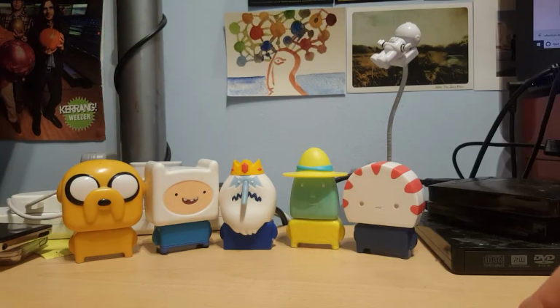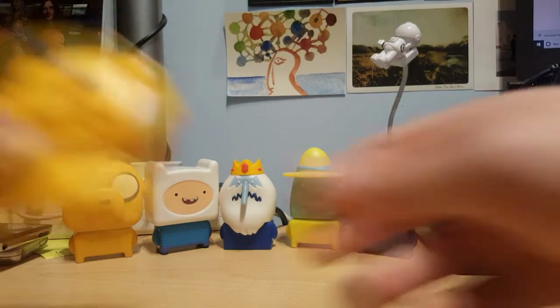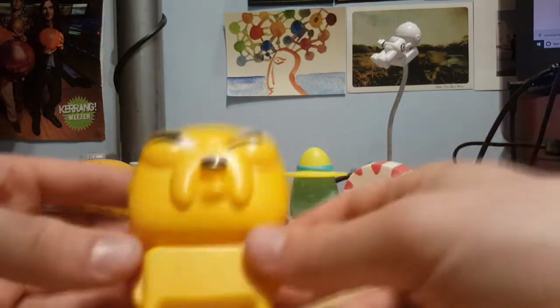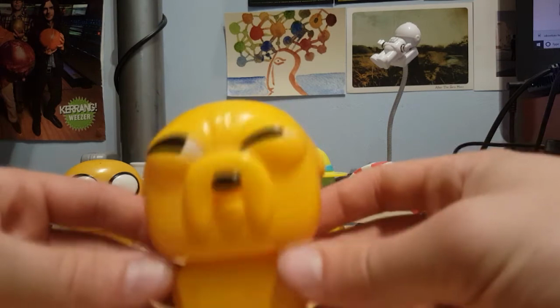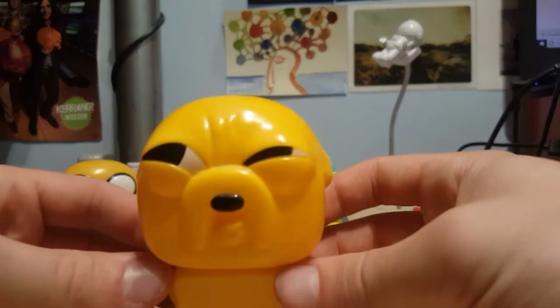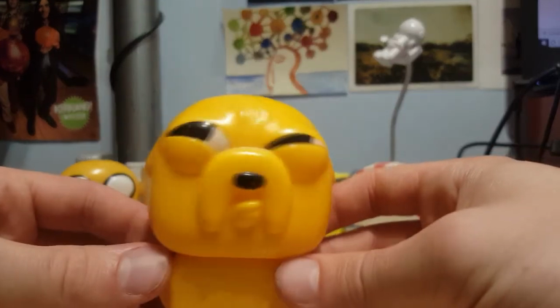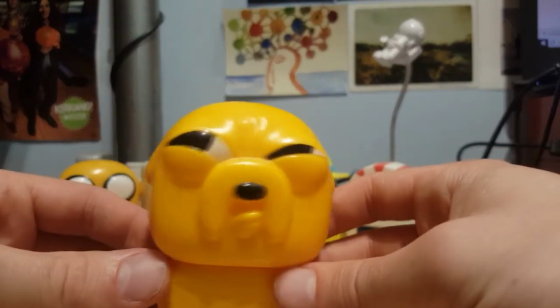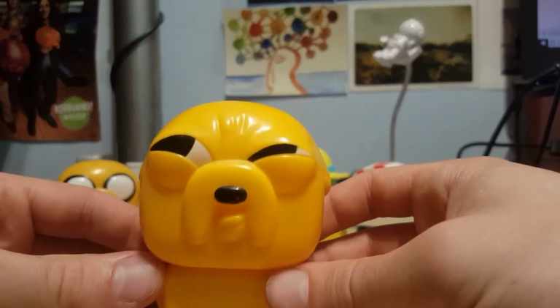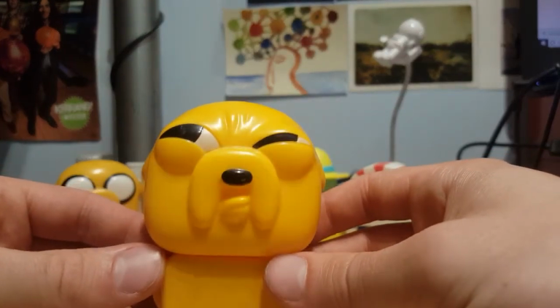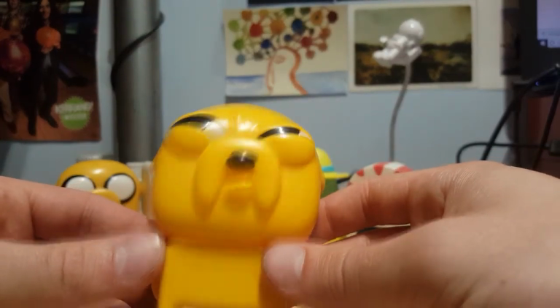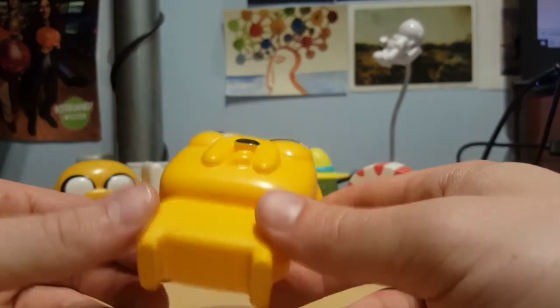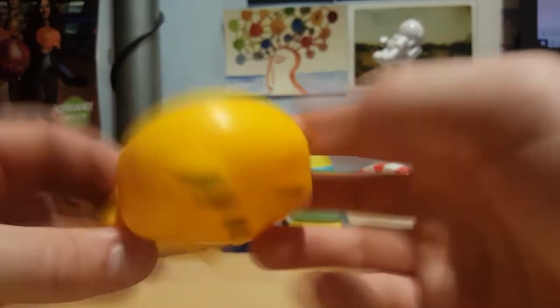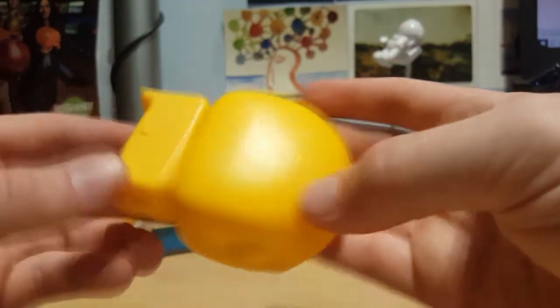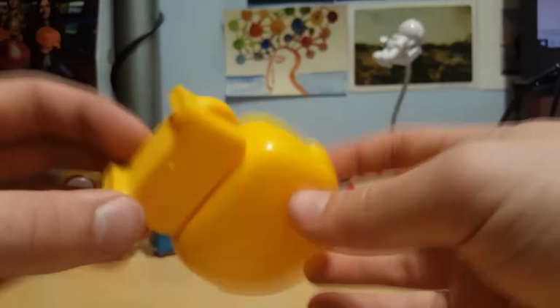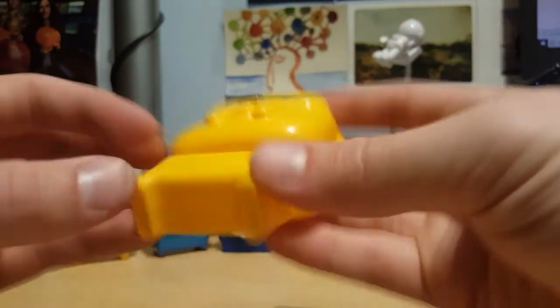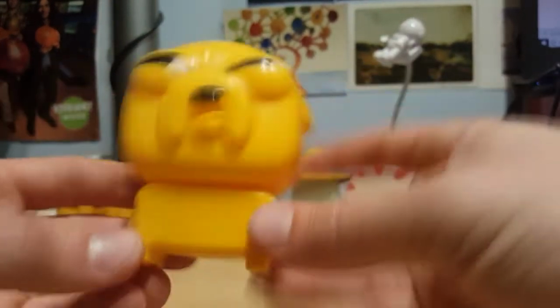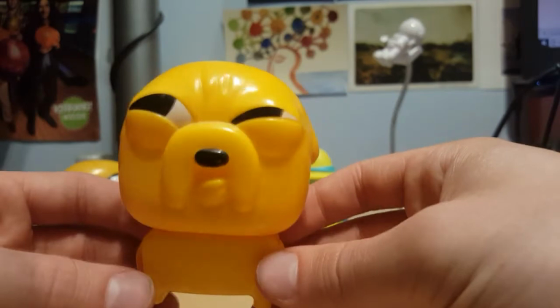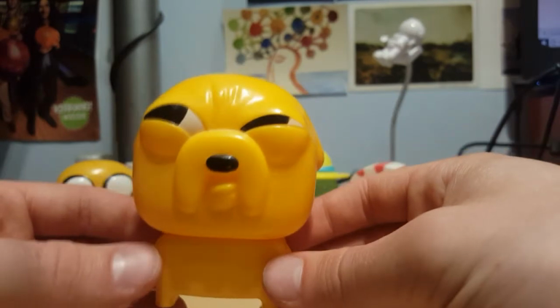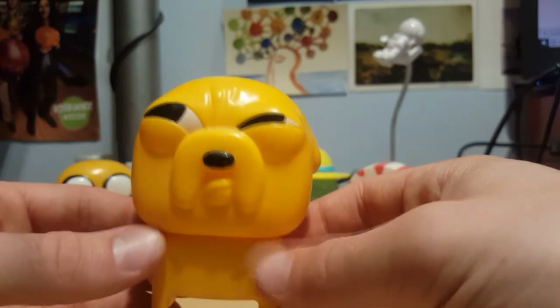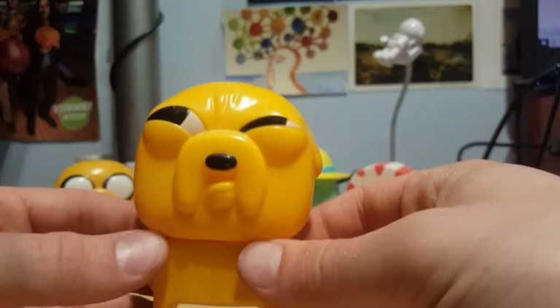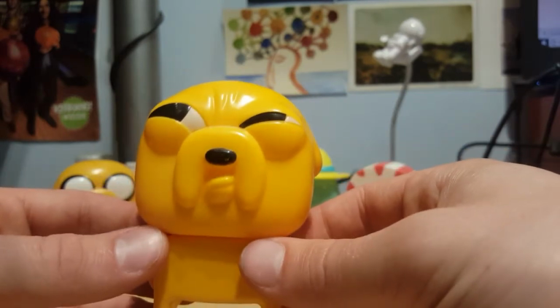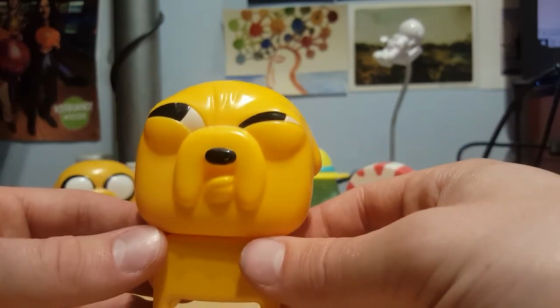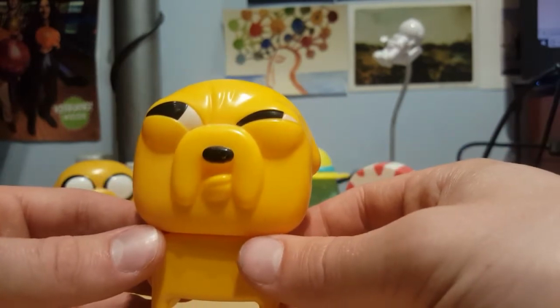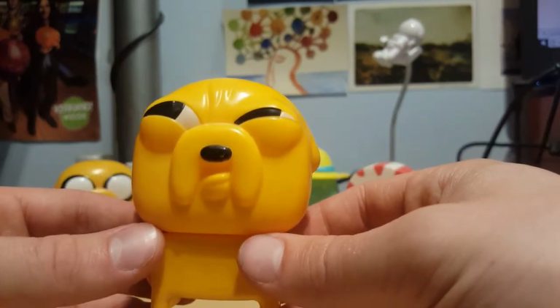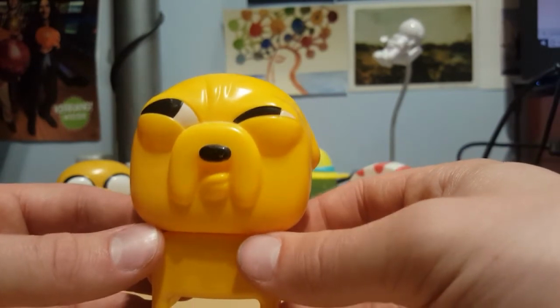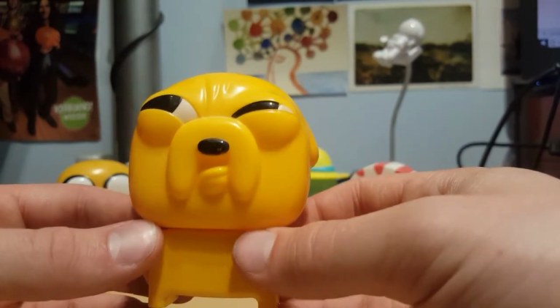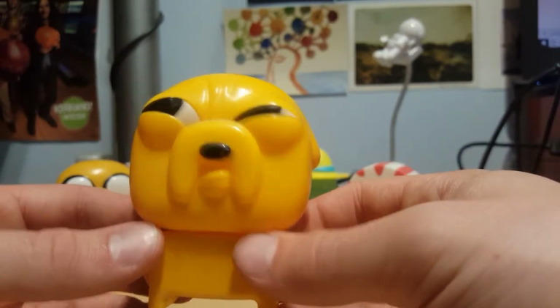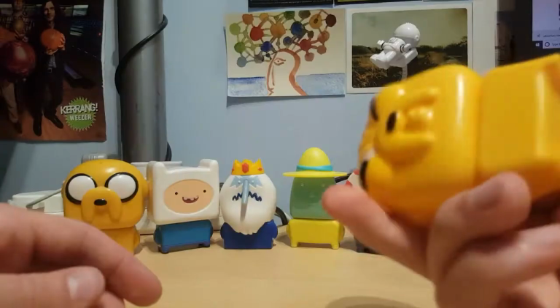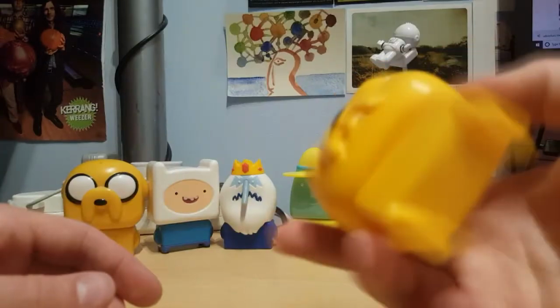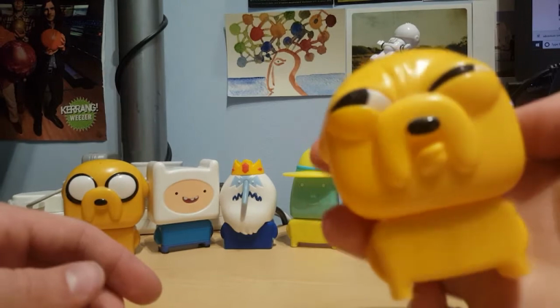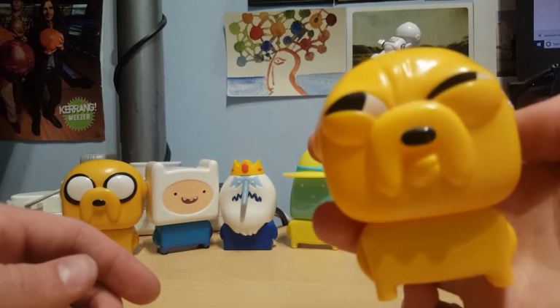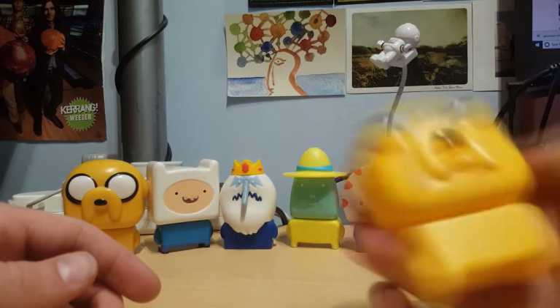Then we have Jake again, but this time pulling a face — I guess he's thinking or something. This is in a bit better condition than the other one, but I just can't get behind the face. It looks like he's squeezing out a particularly rough shit. I reckon this one's a no-go for sure.